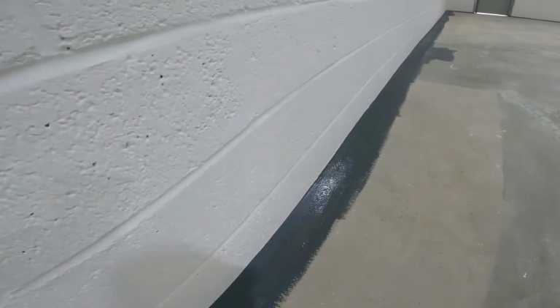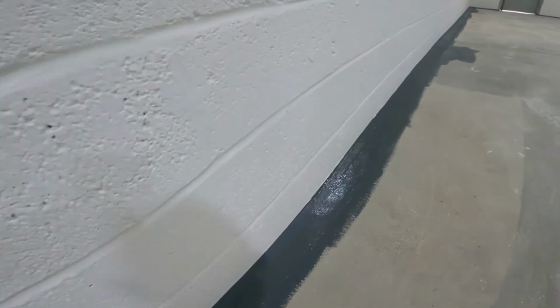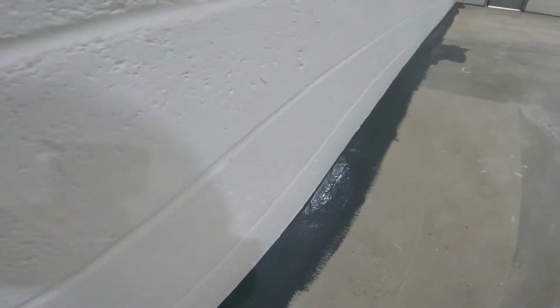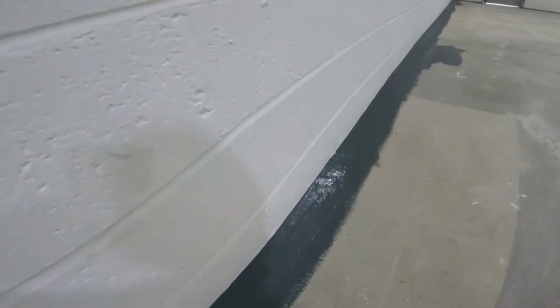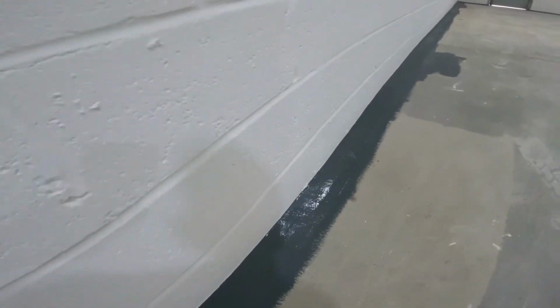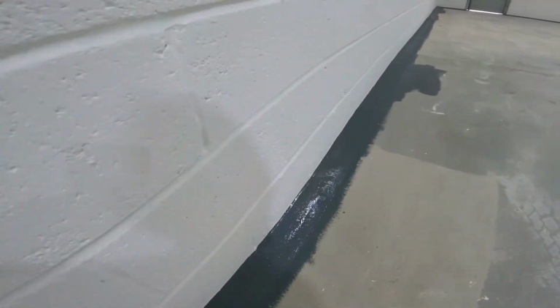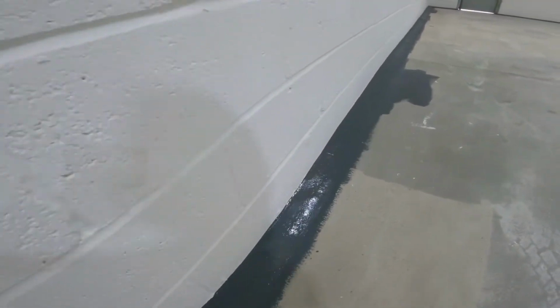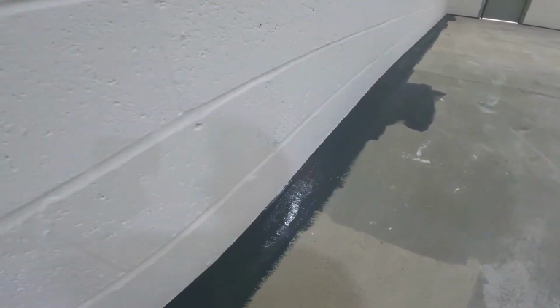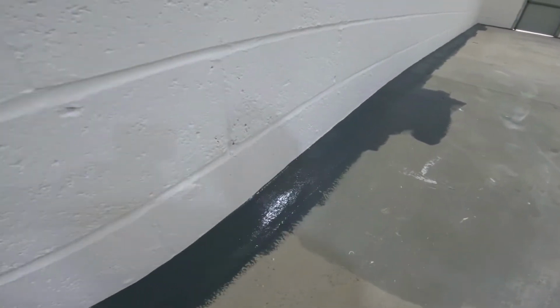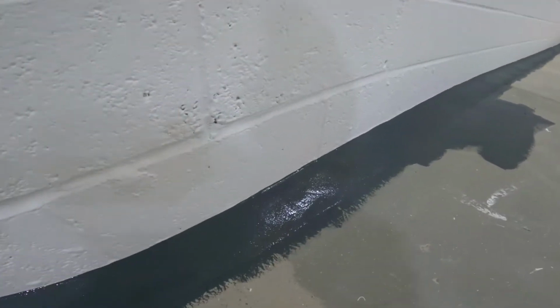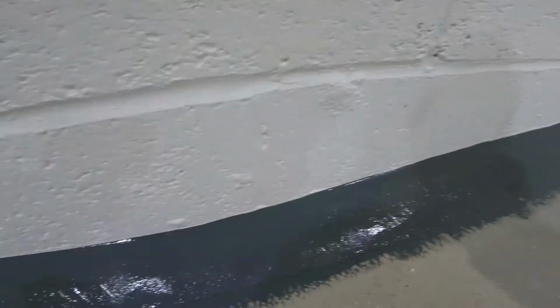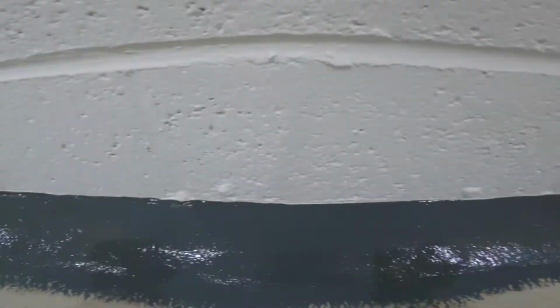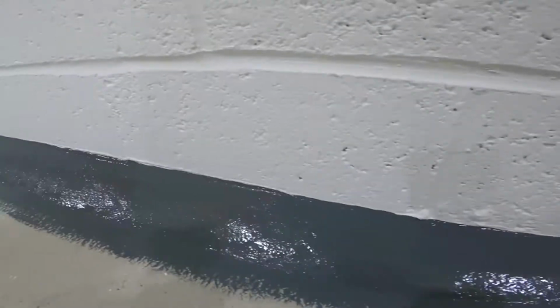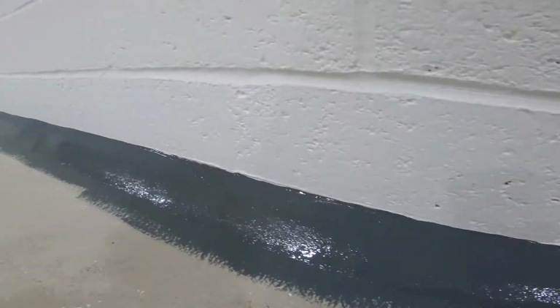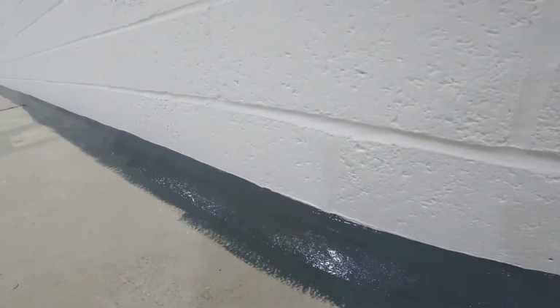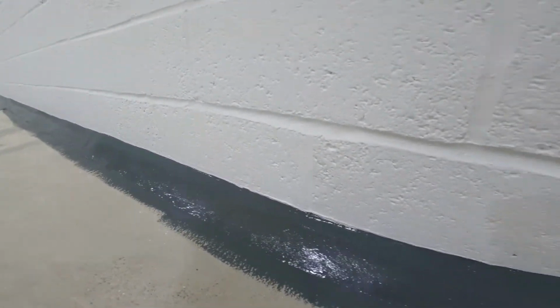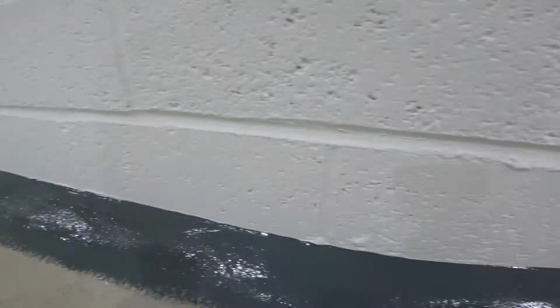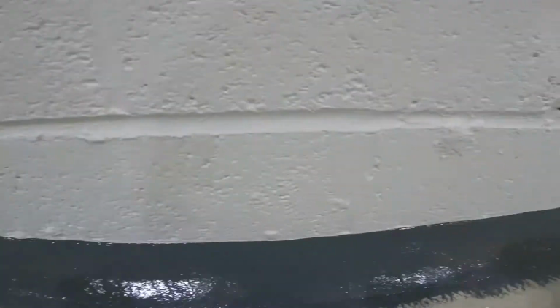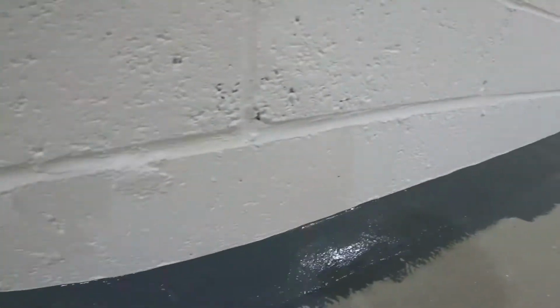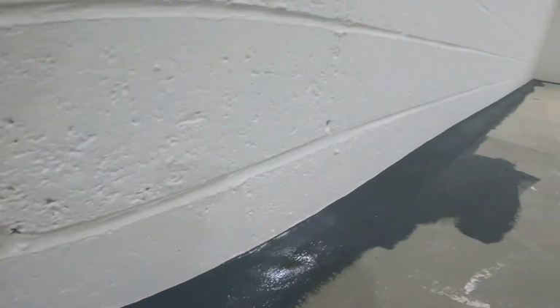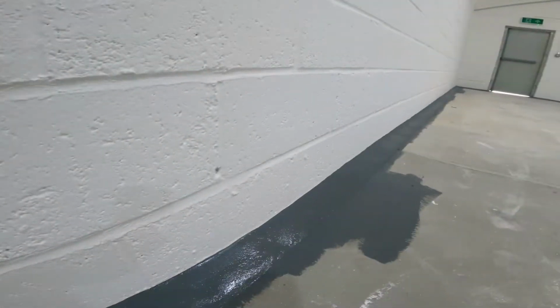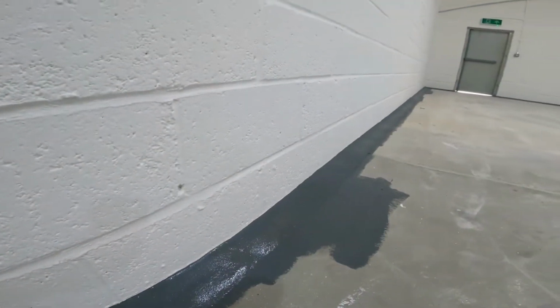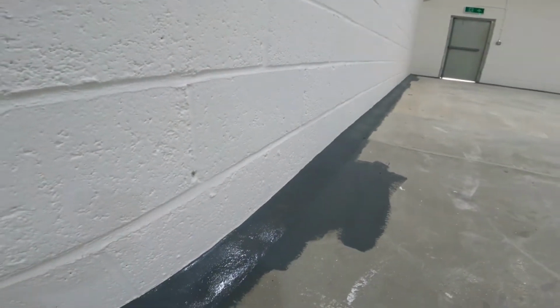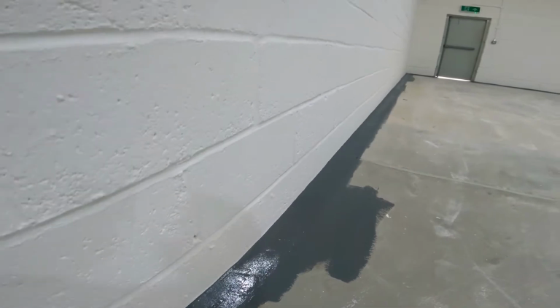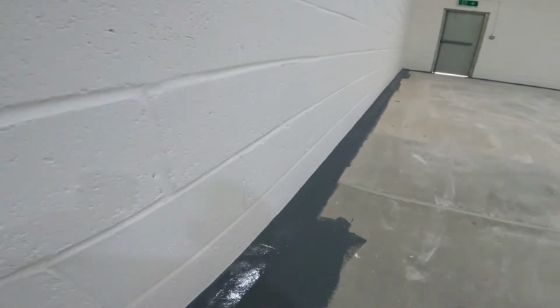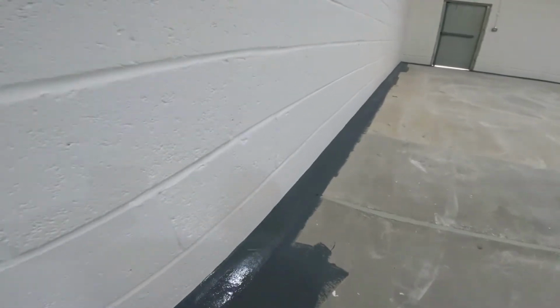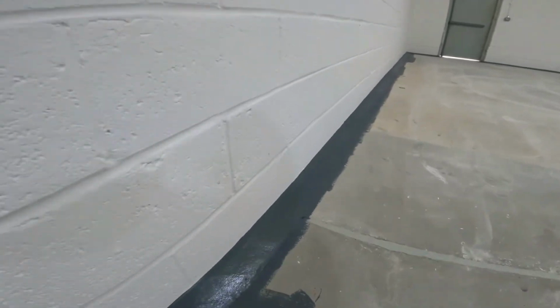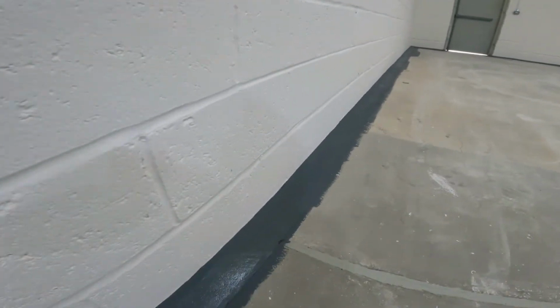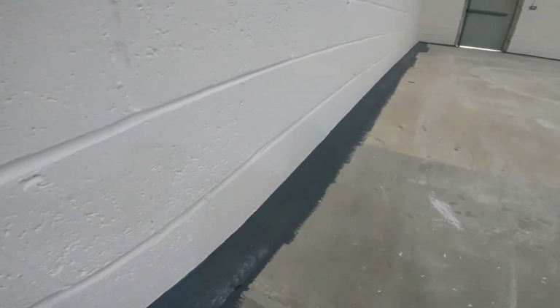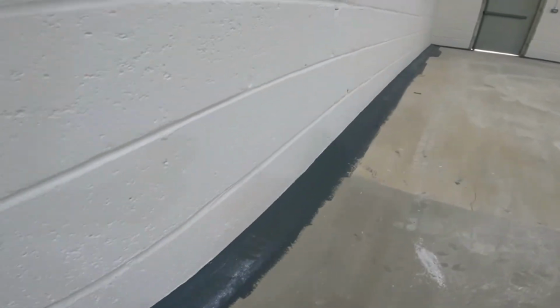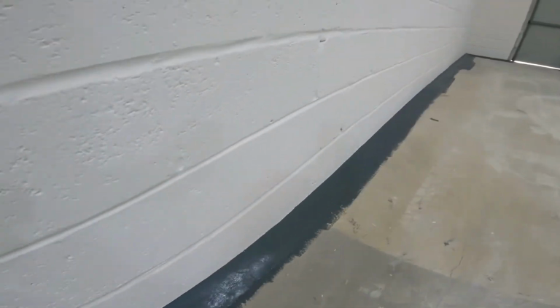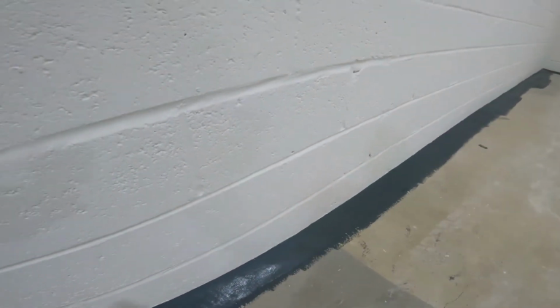I've got a squeaky trainer! There you go, as you can see — you can see all that there, lovely, nicely cut in. Lovely job.